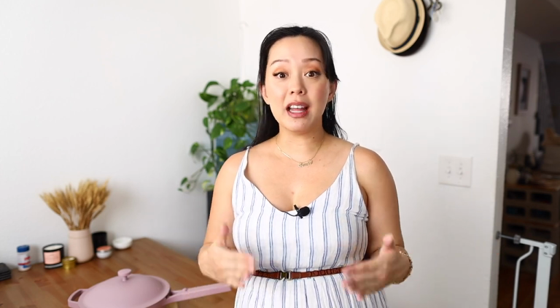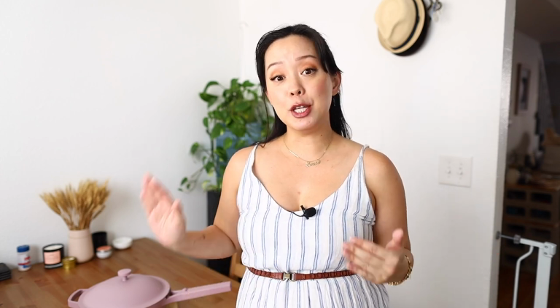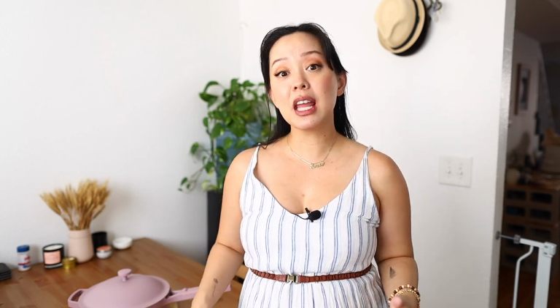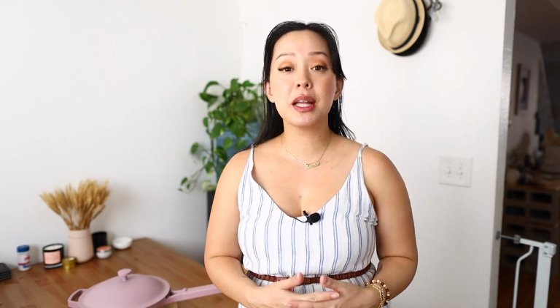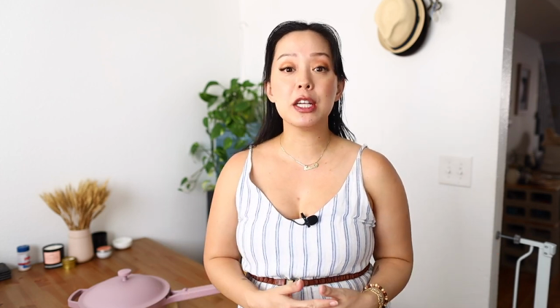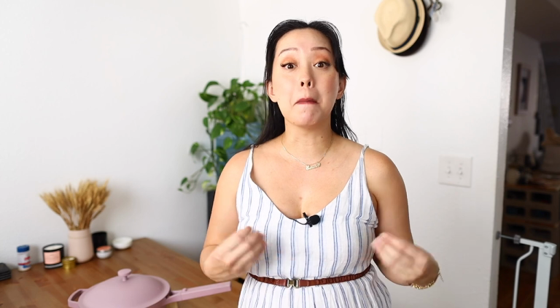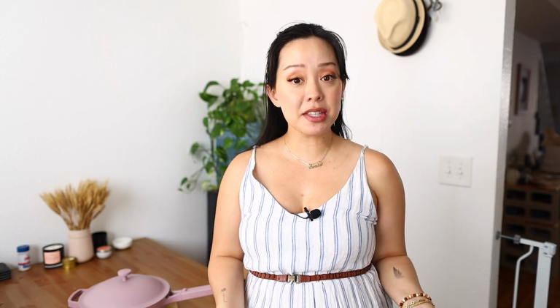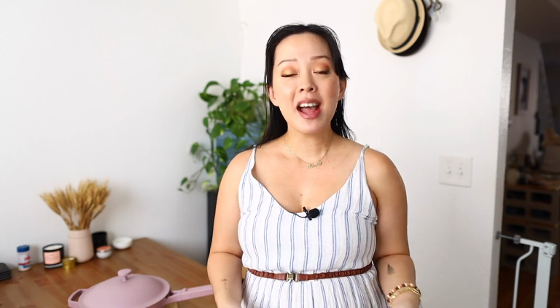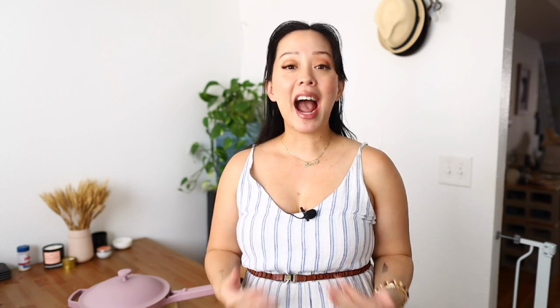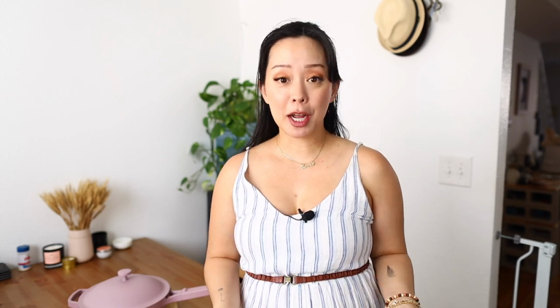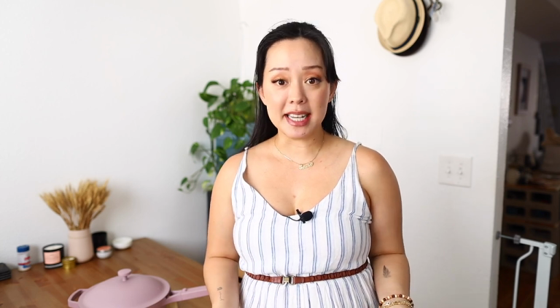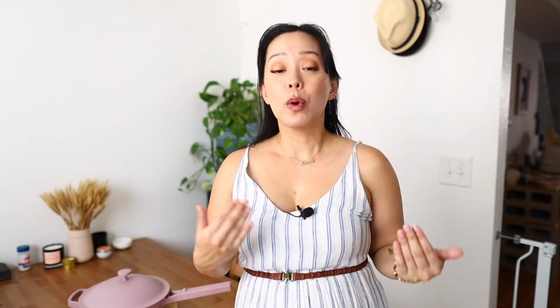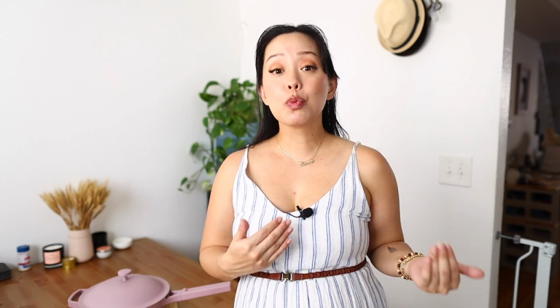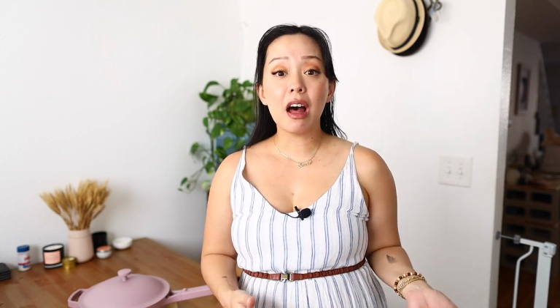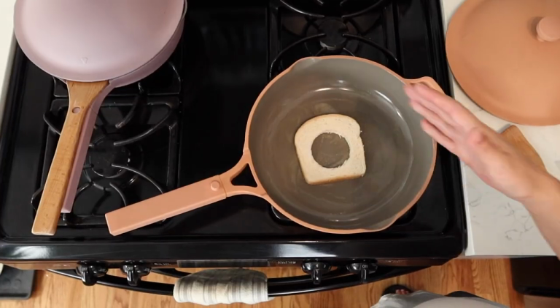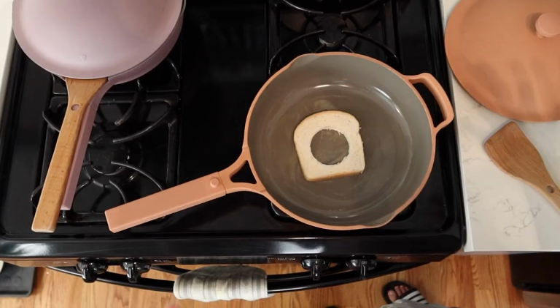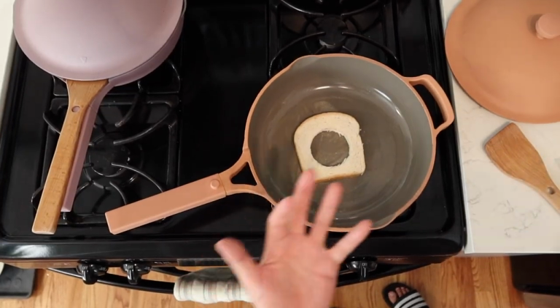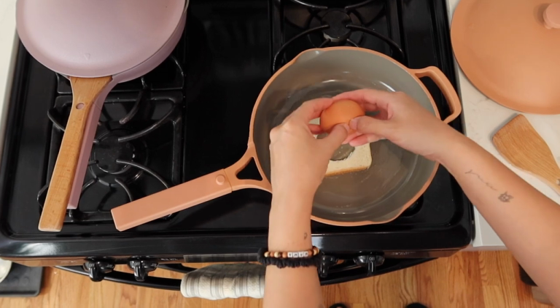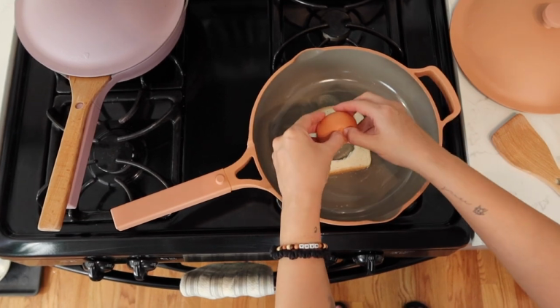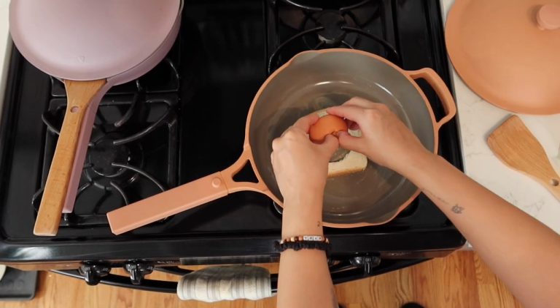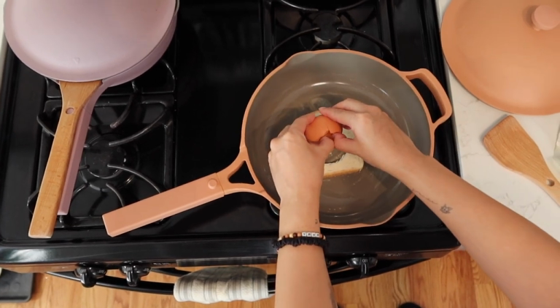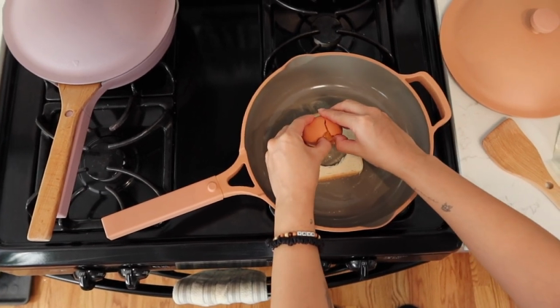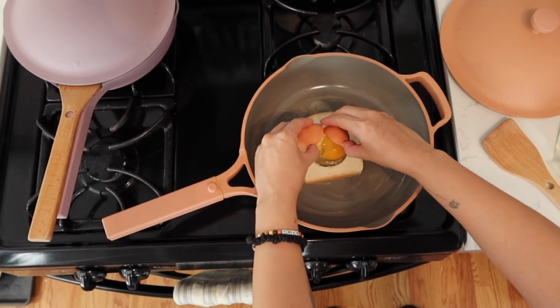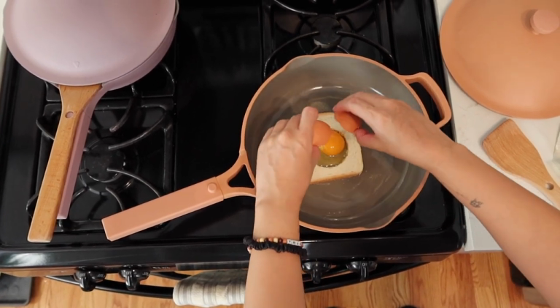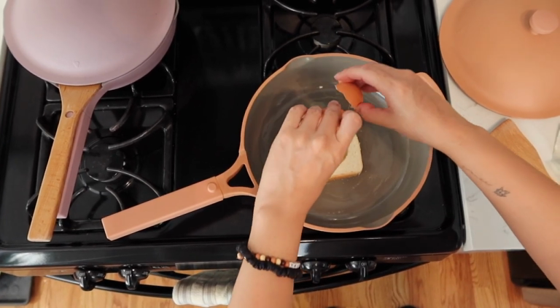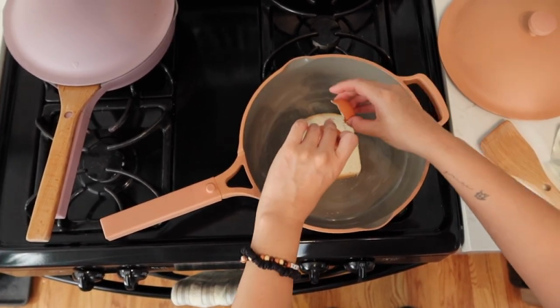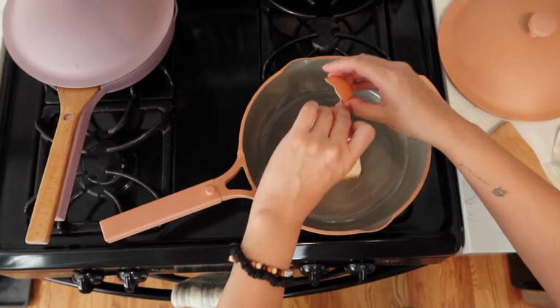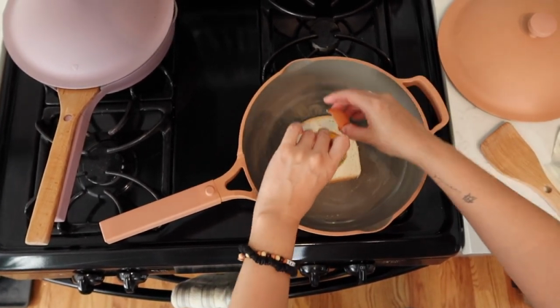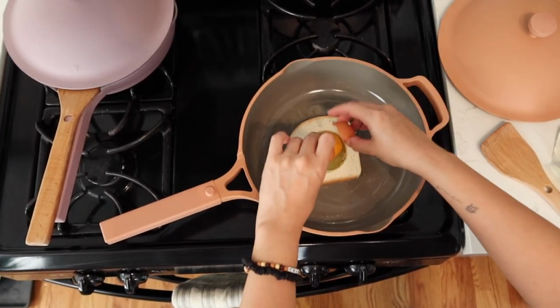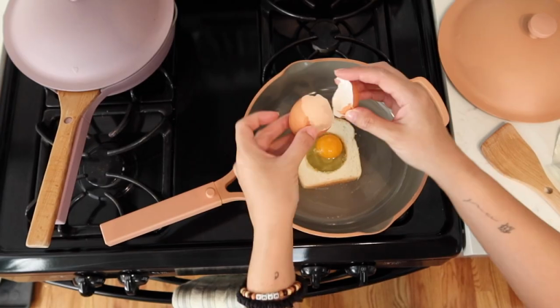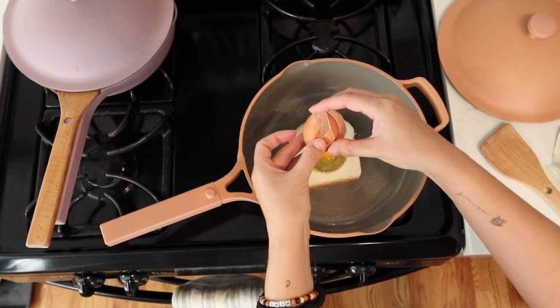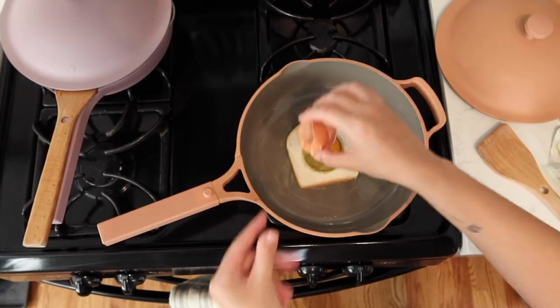We have been using the Our Place Always Pan for months now, and we highly recommend it. We also really love that it's a non-toxic, non-stick coating, because that's very important for our family, as well as for our growing family.